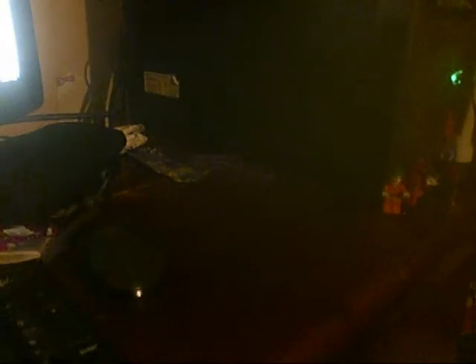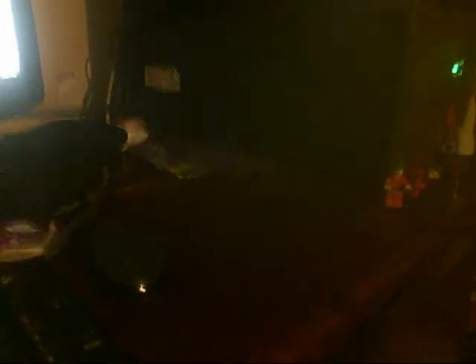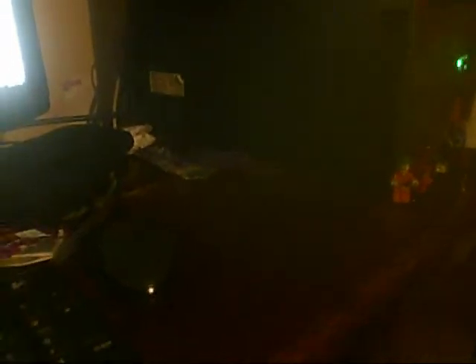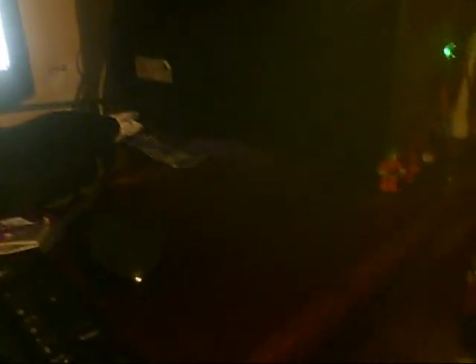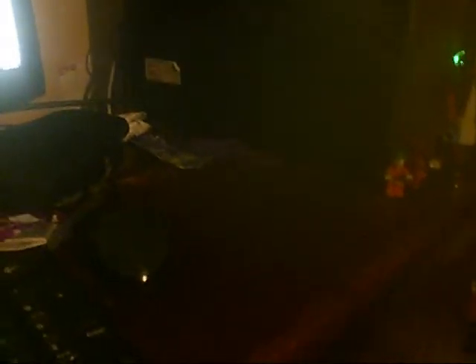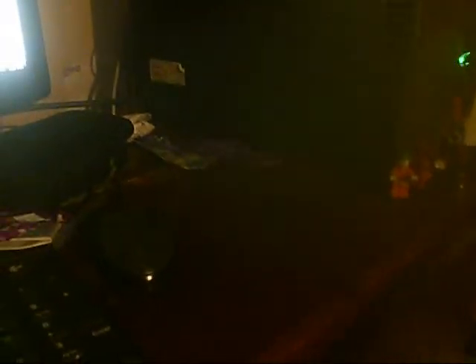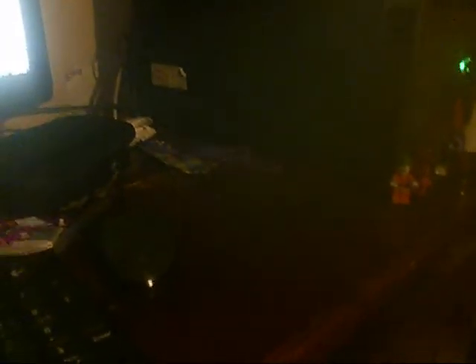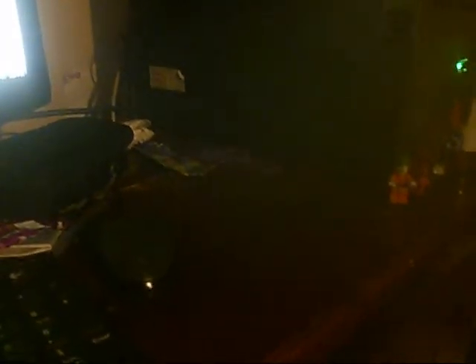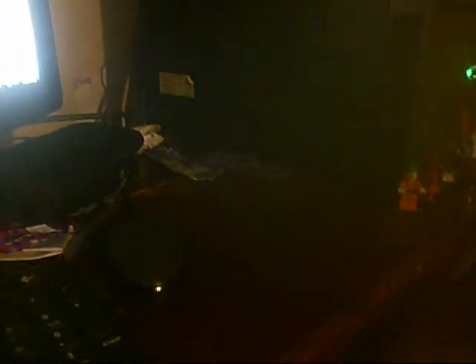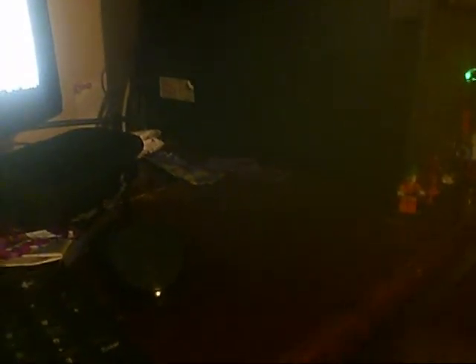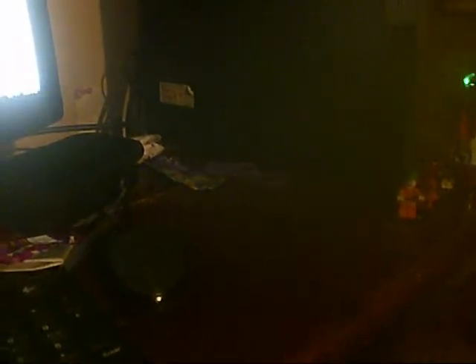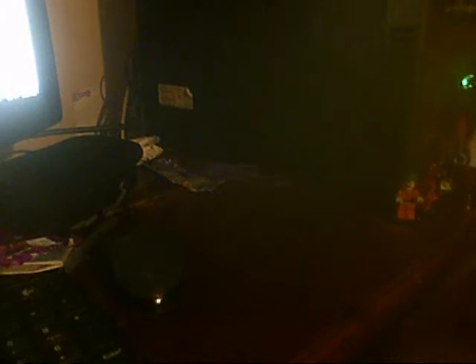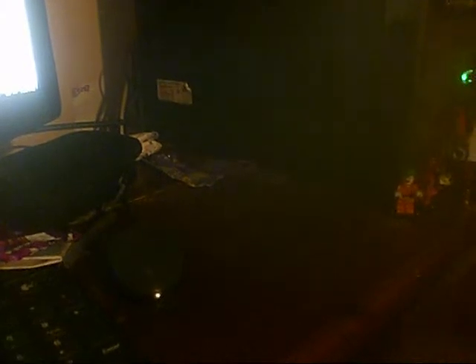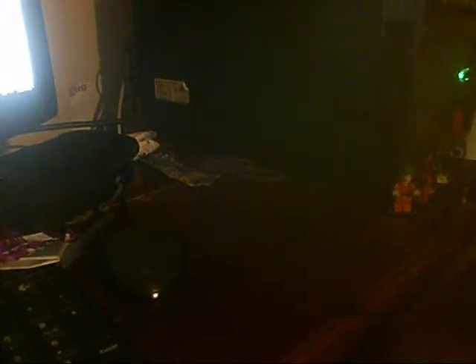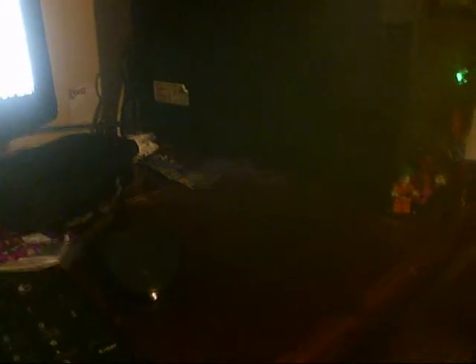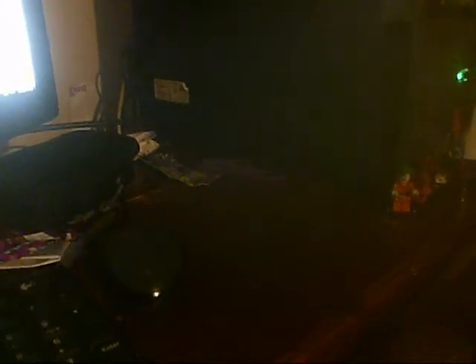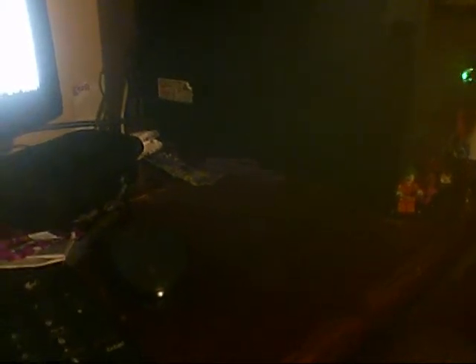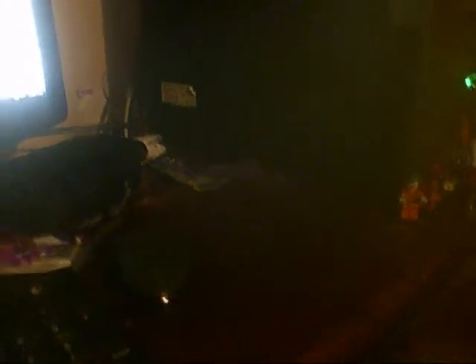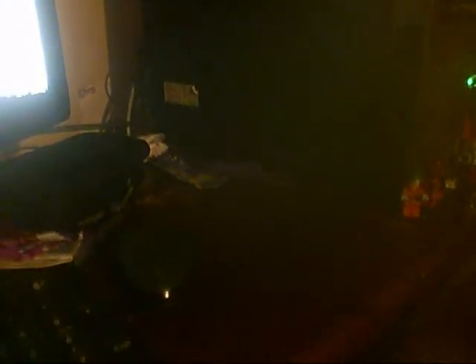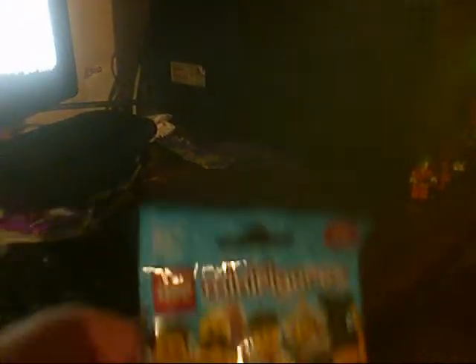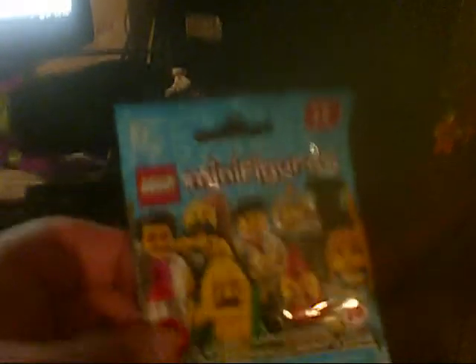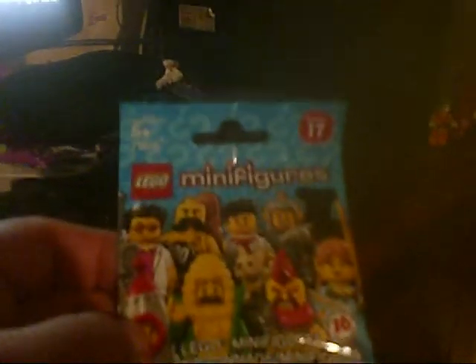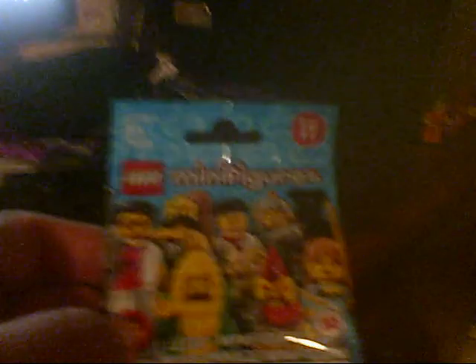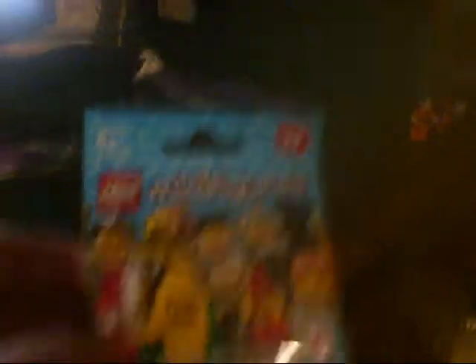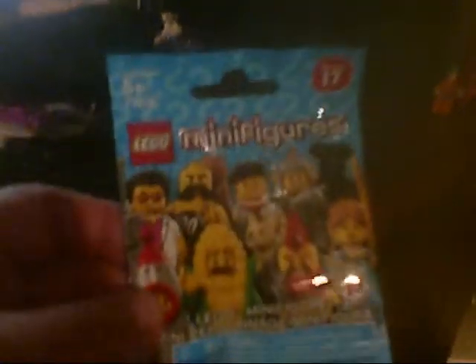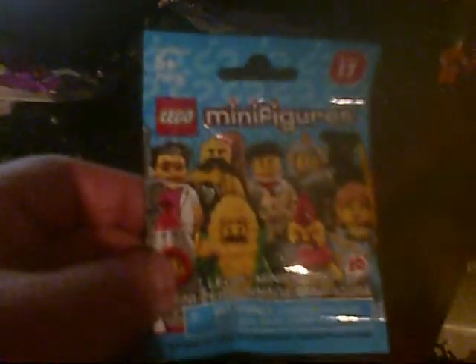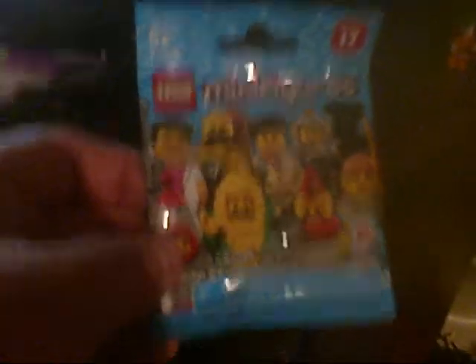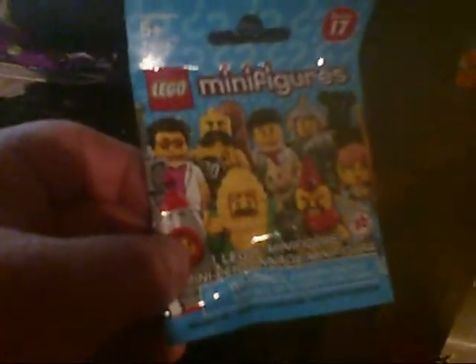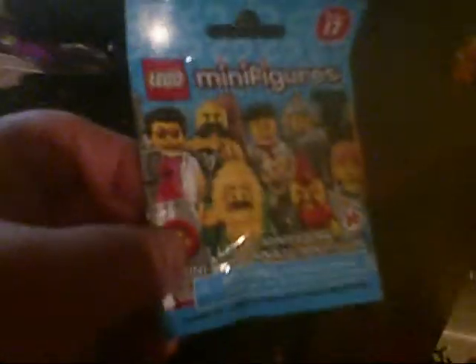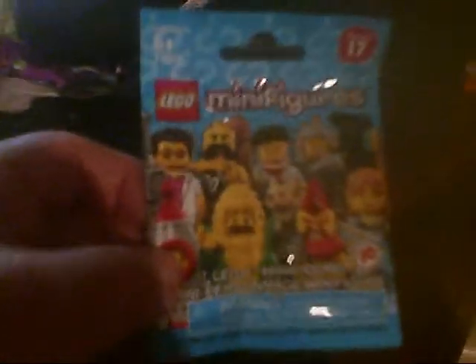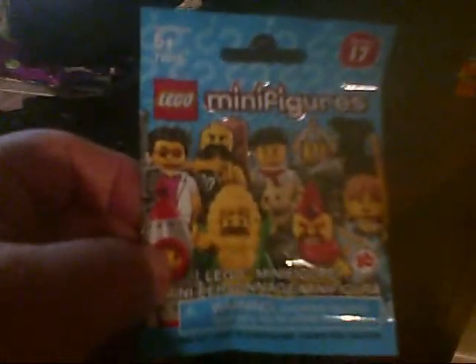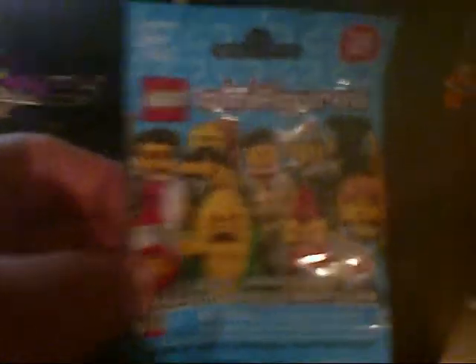Hey YouTubers, Hankster here and welcome to another LEGO review. Today's LEGO review is once again involving our little minifigures, and this time of course it's Series 17, which just came out this week for LEGO minifigures.